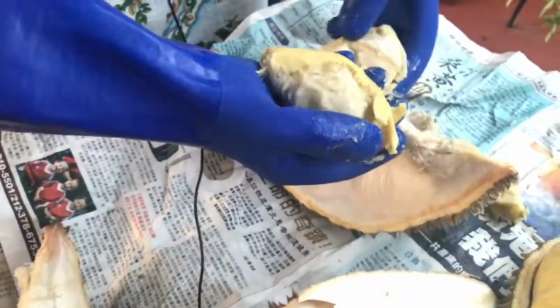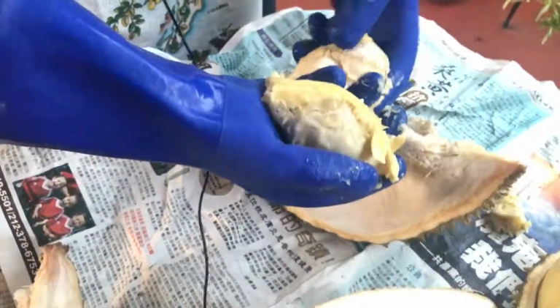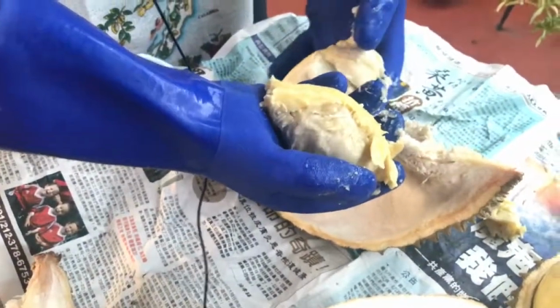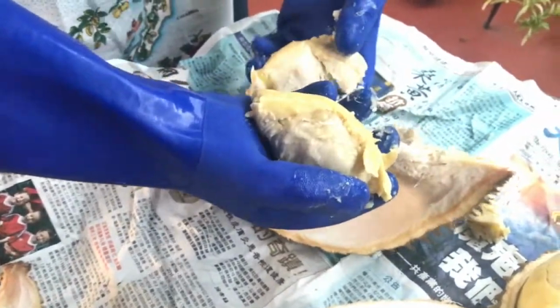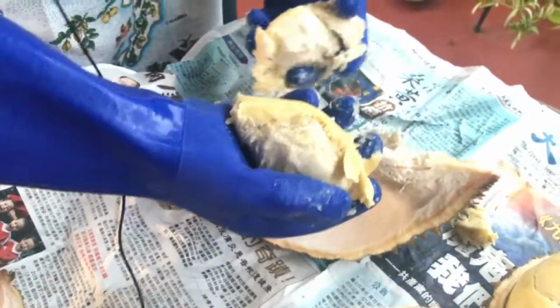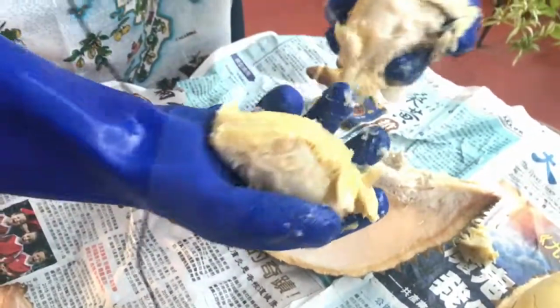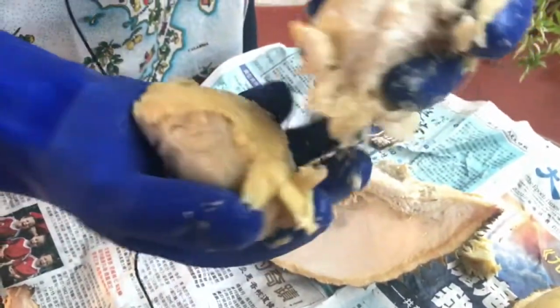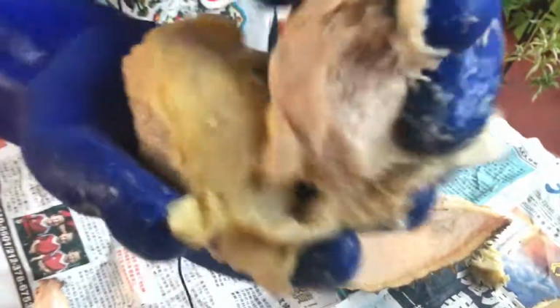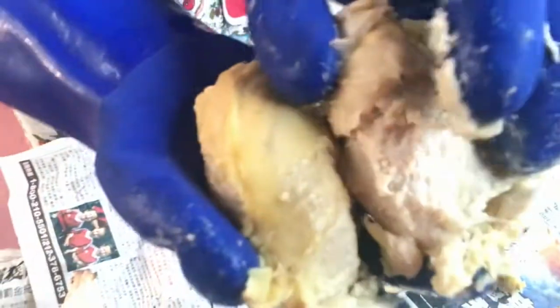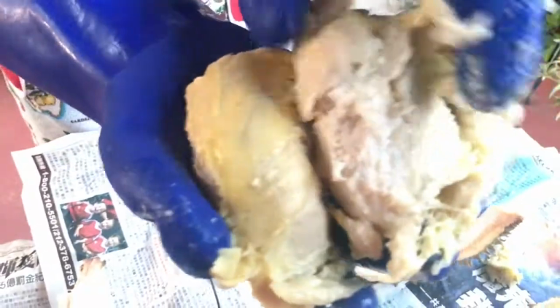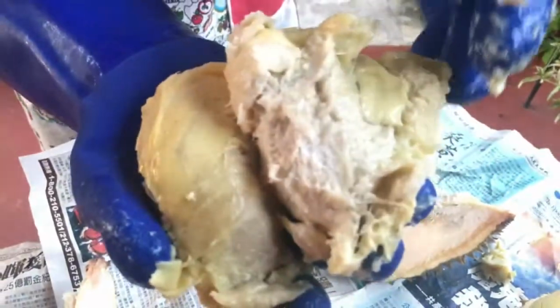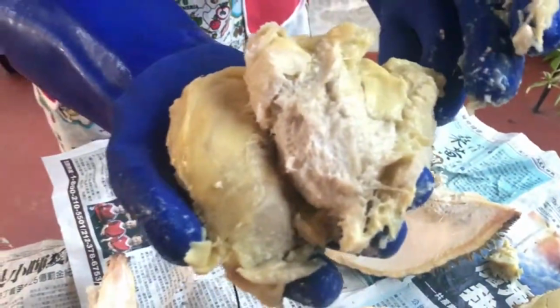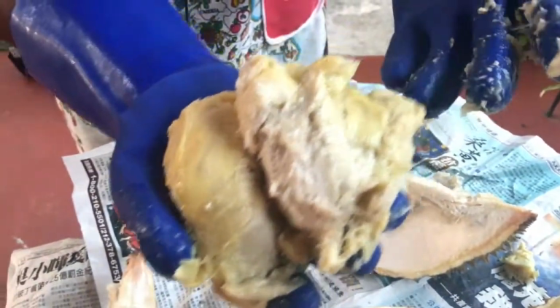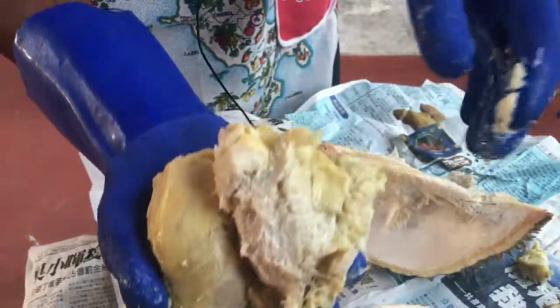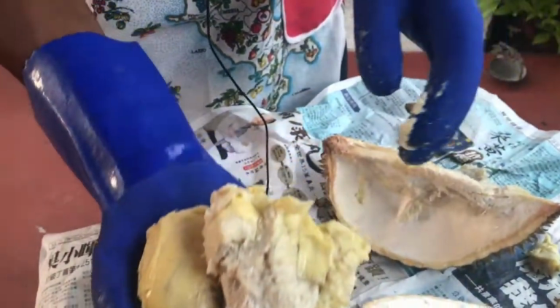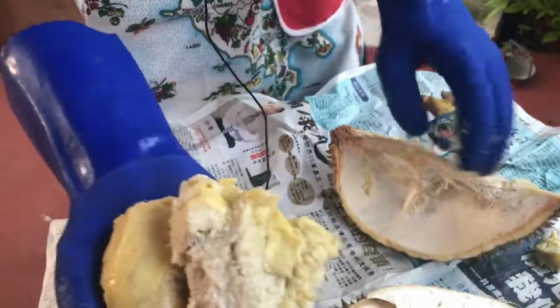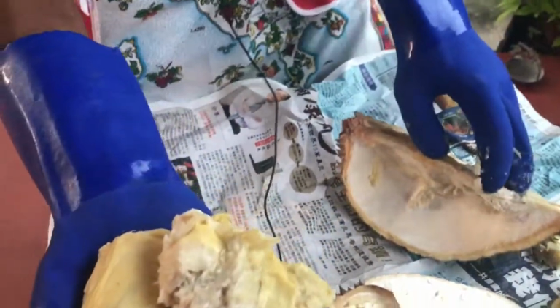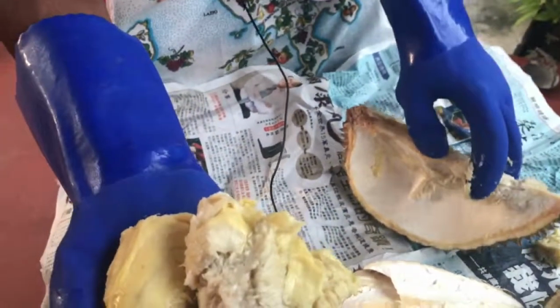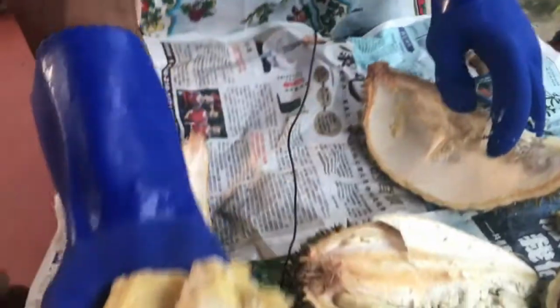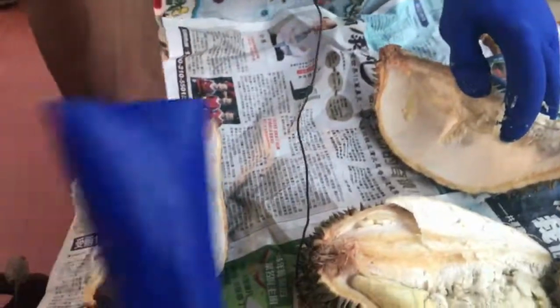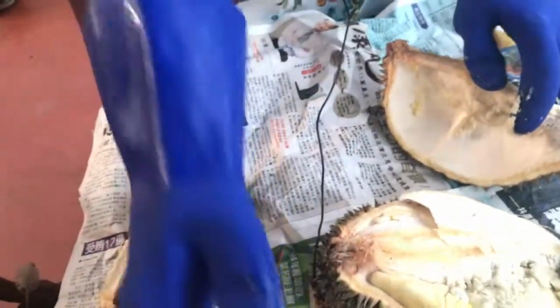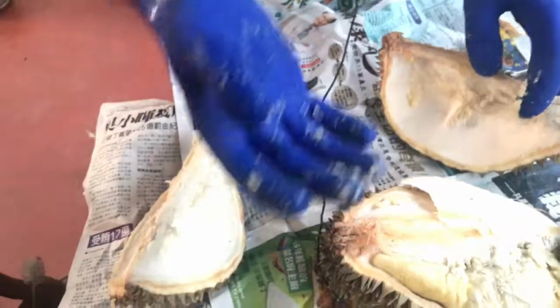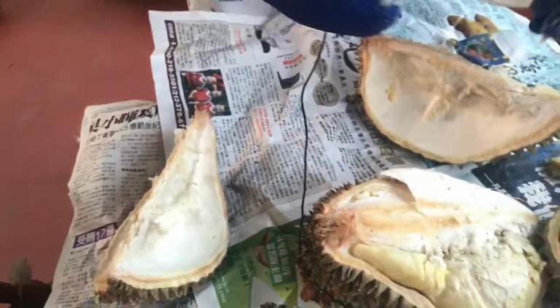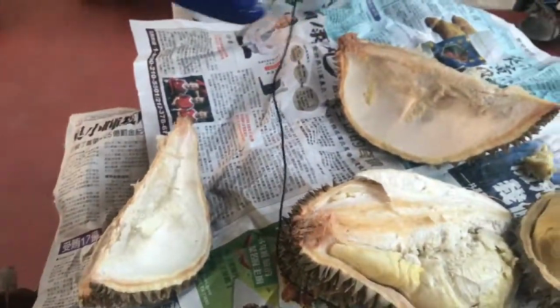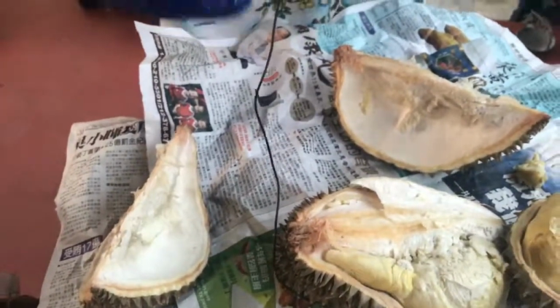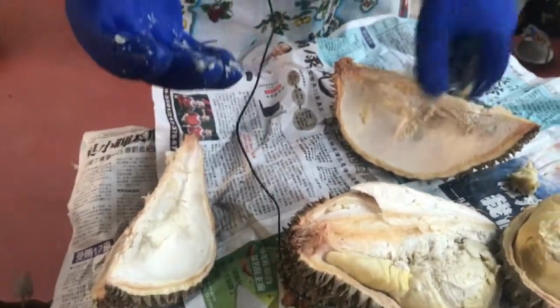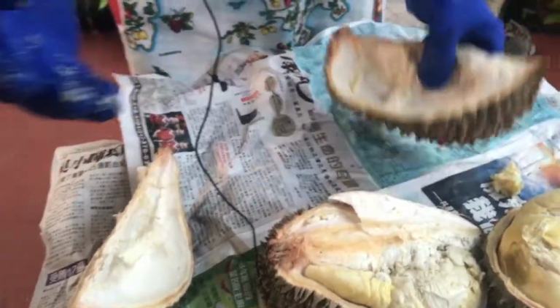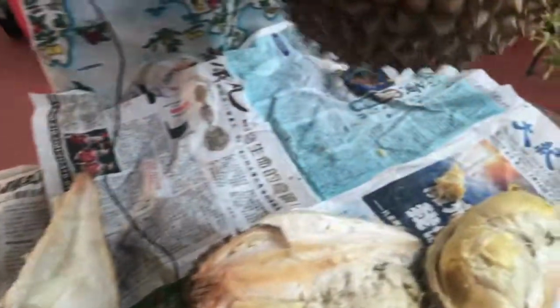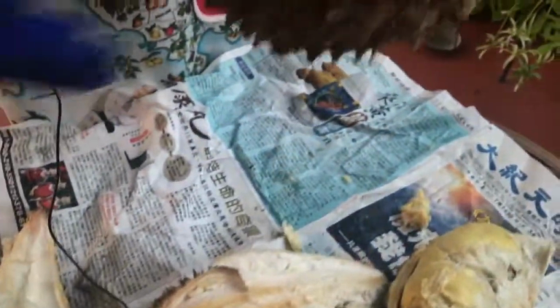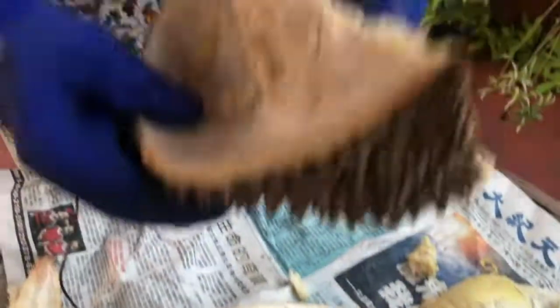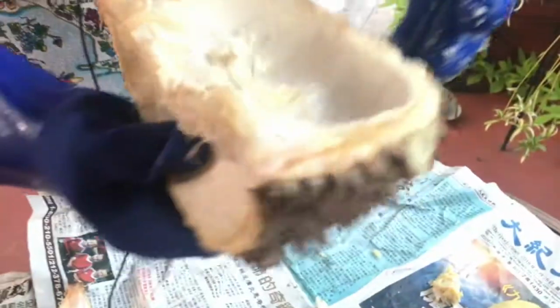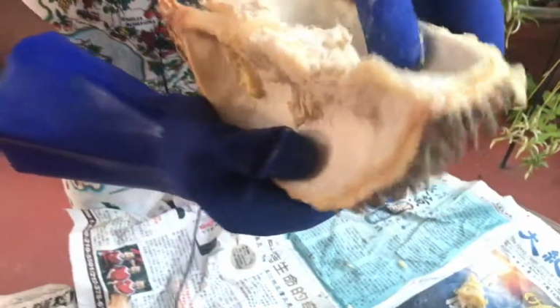It's so good. It smells delicious too. It actually doesn't stink so bad — not to me, I like it. And that's how you open a durian. Enjoy.